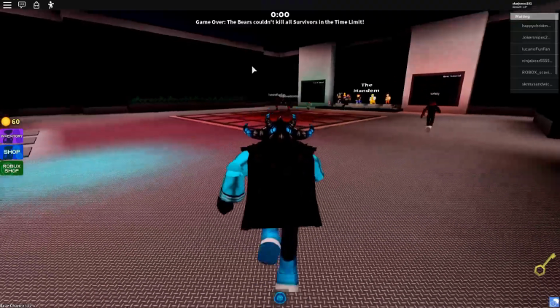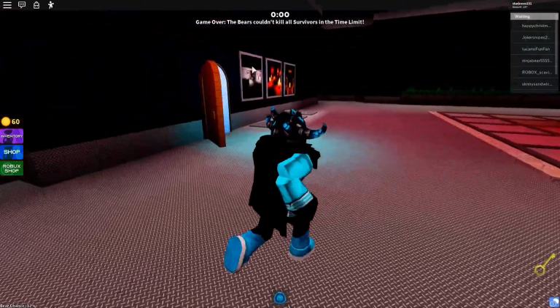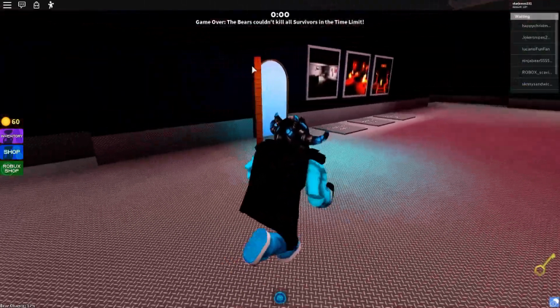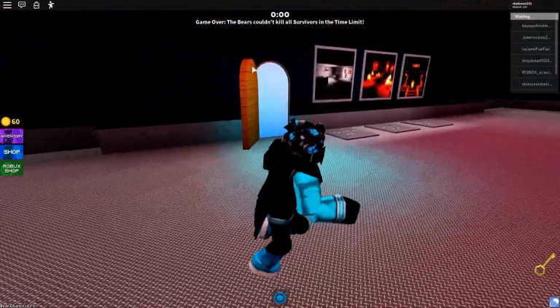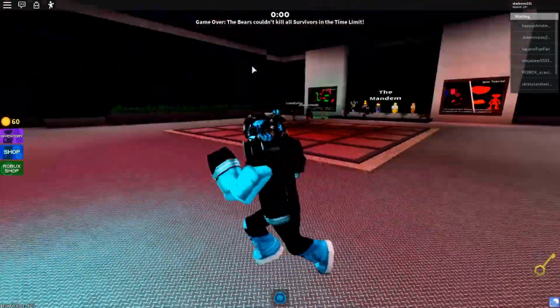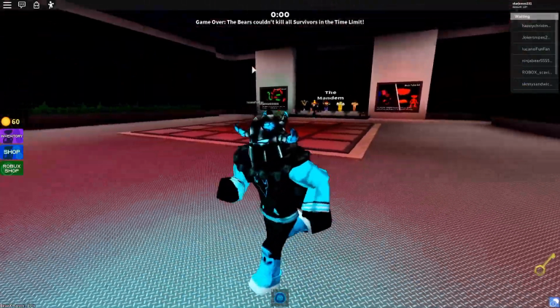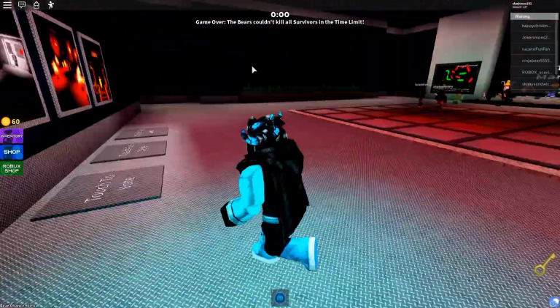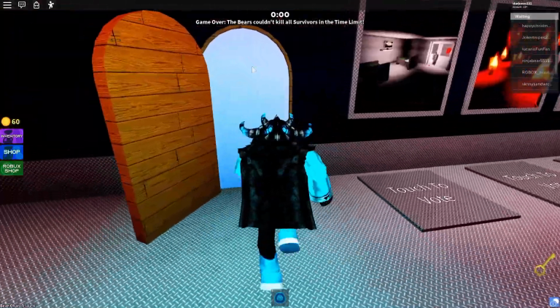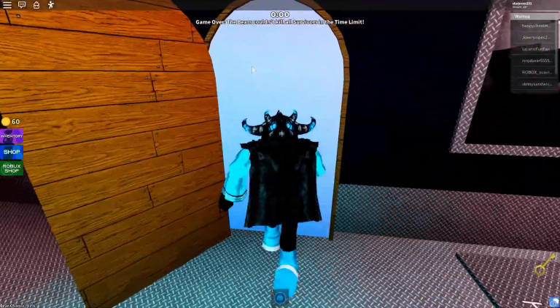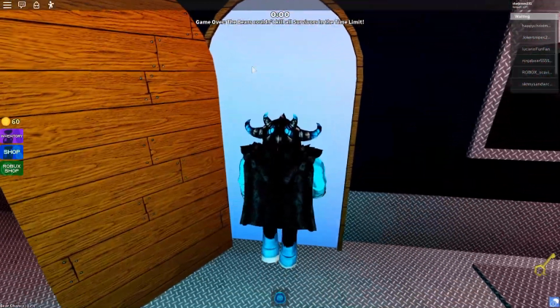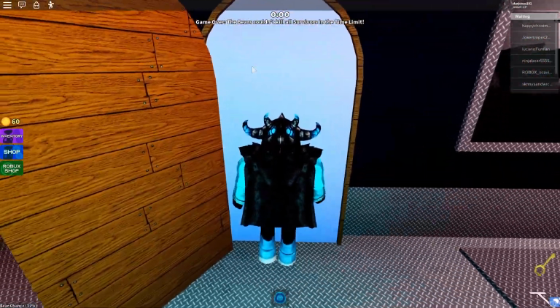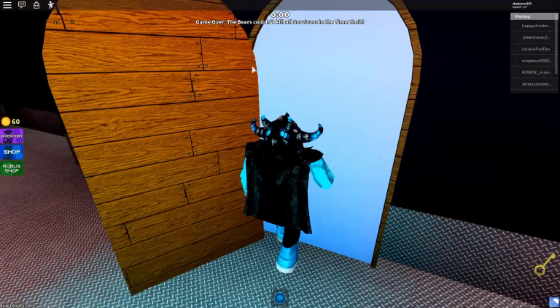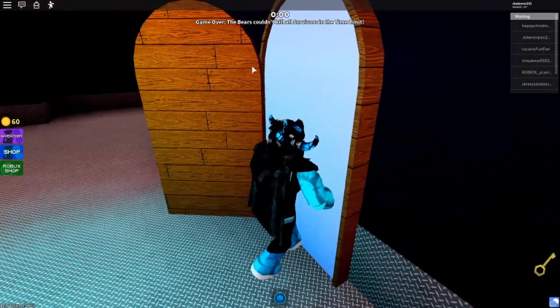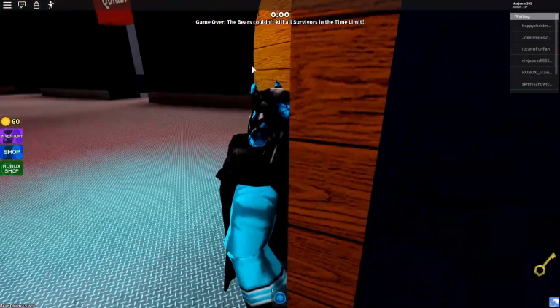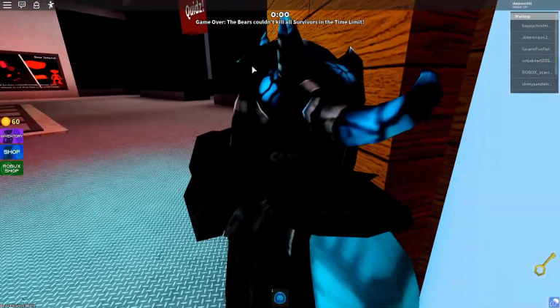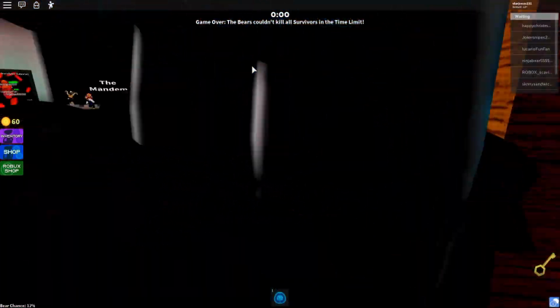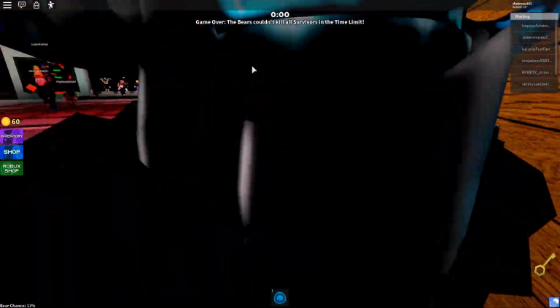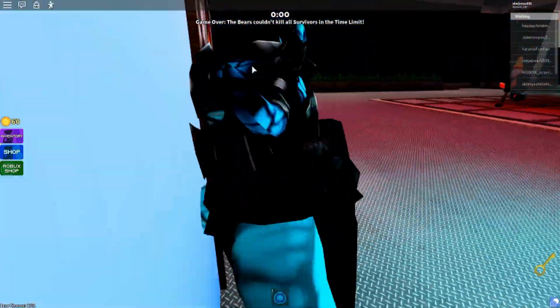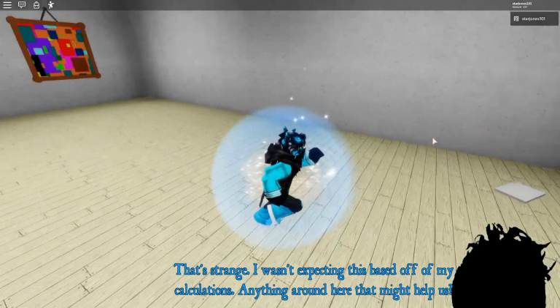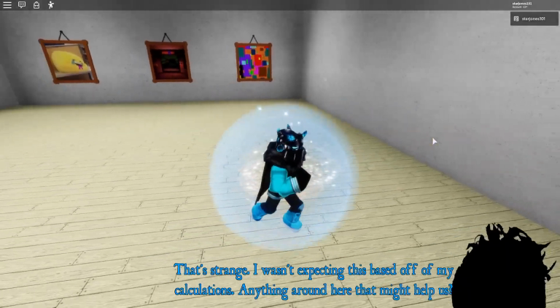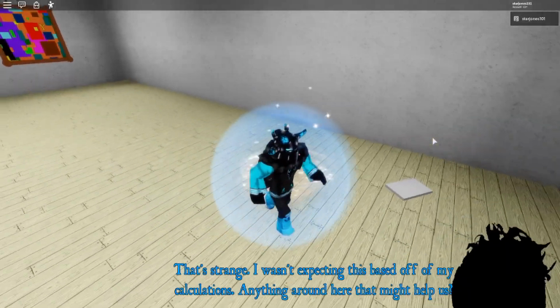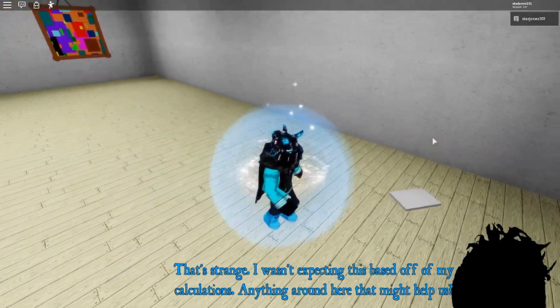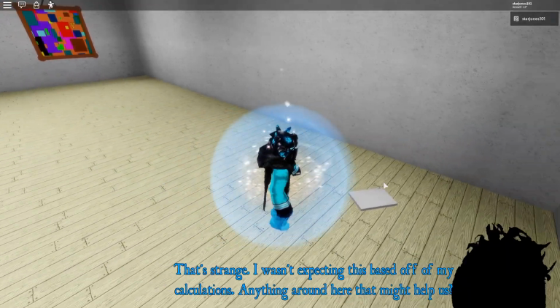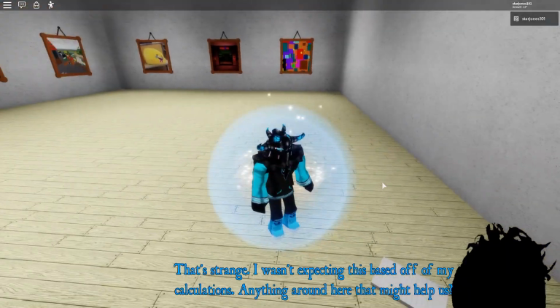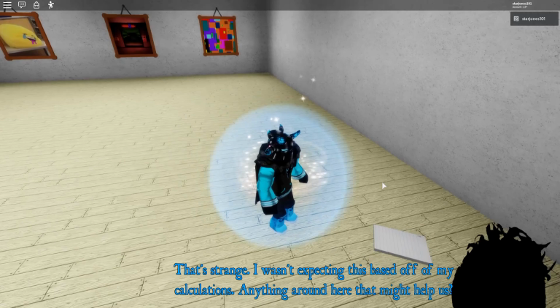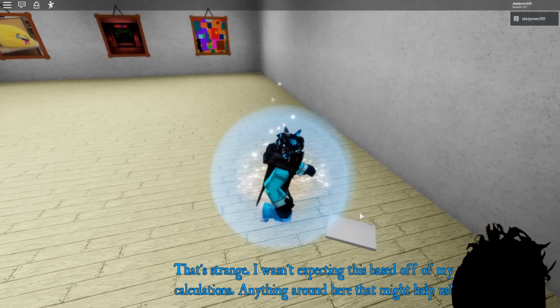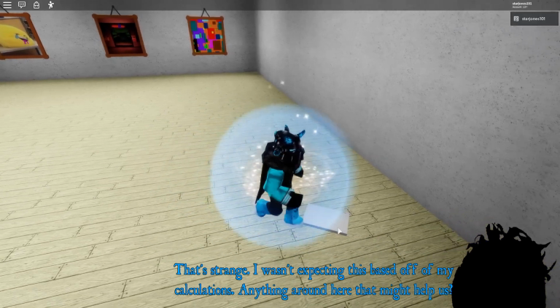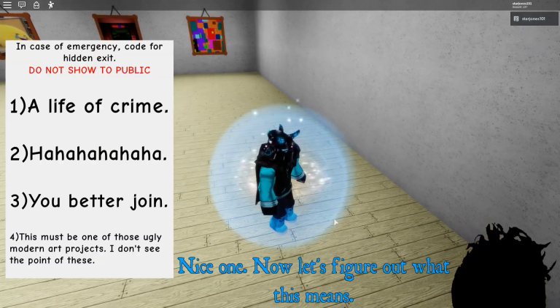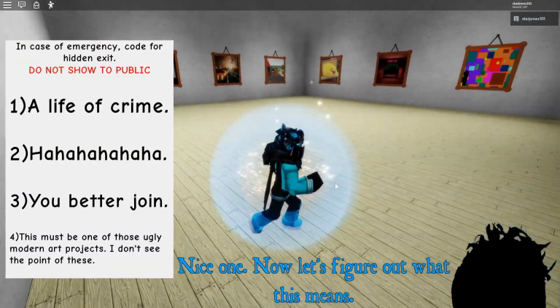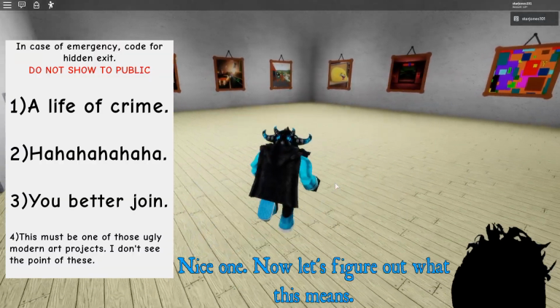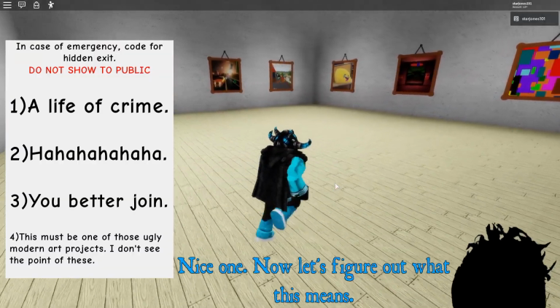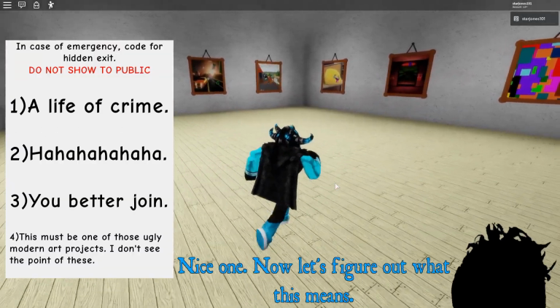So once the round is over, you'll see this door. It's now open and you want to go through this door and it should teleport you. As you can see, I've been teleported and there'll be a piece of paper in the corner of the room. You're going to want to pick that up.